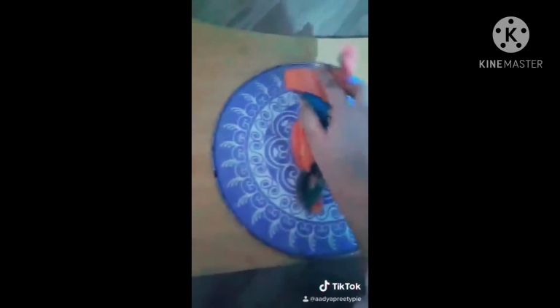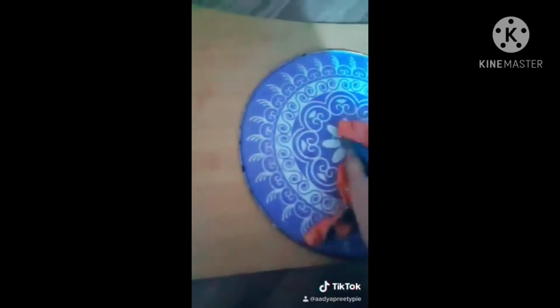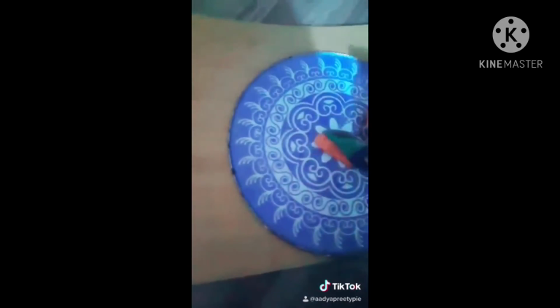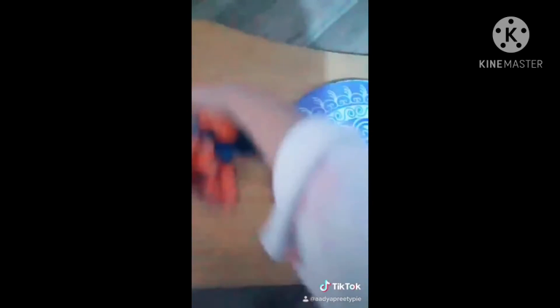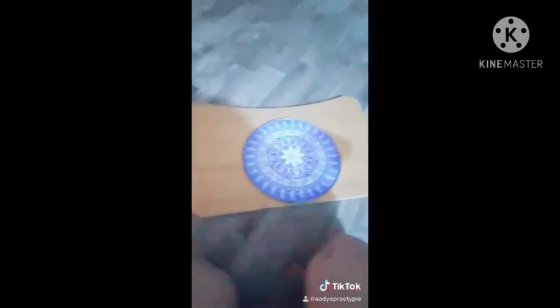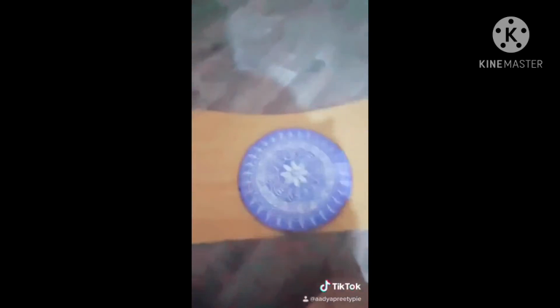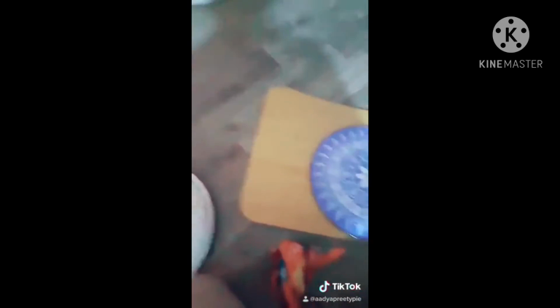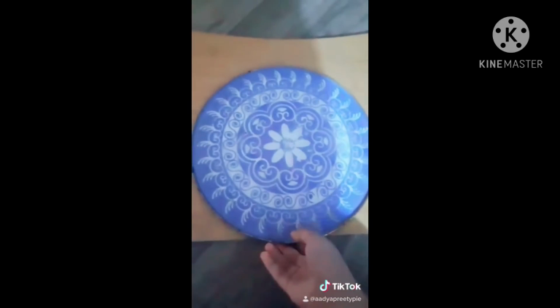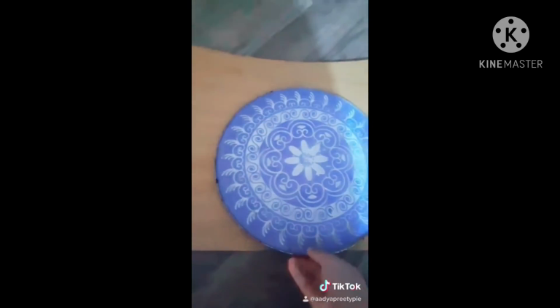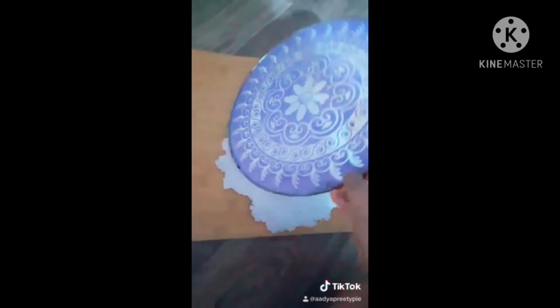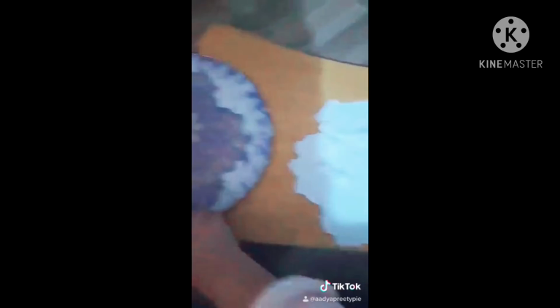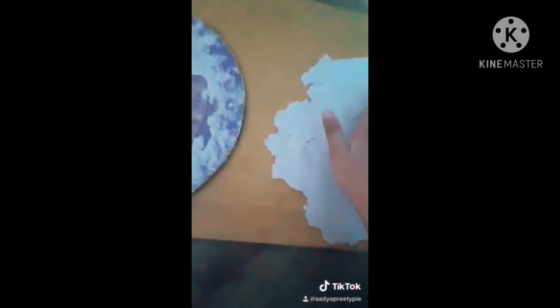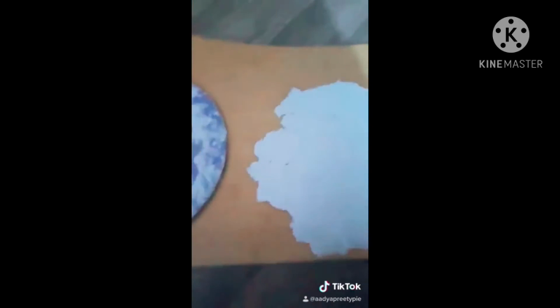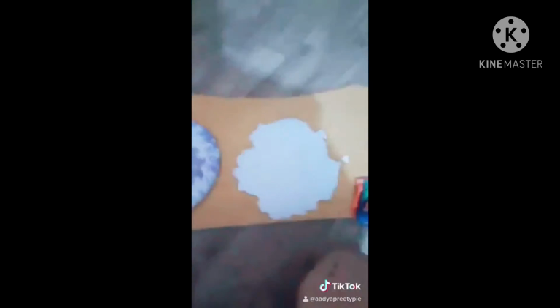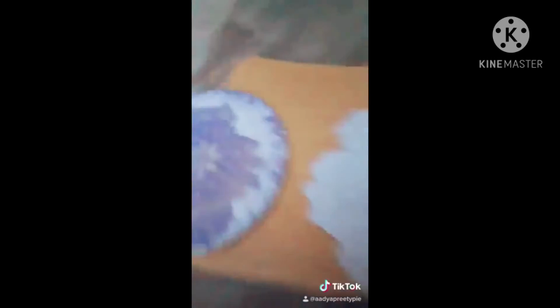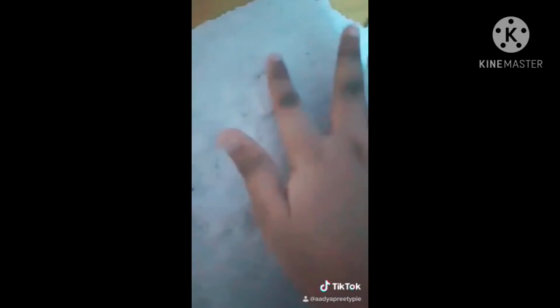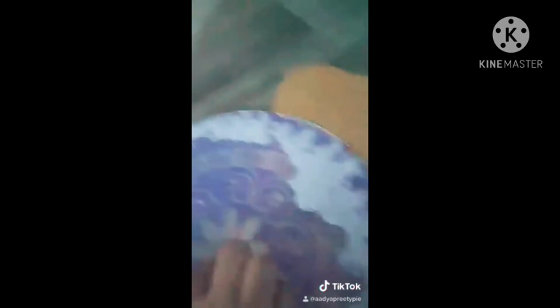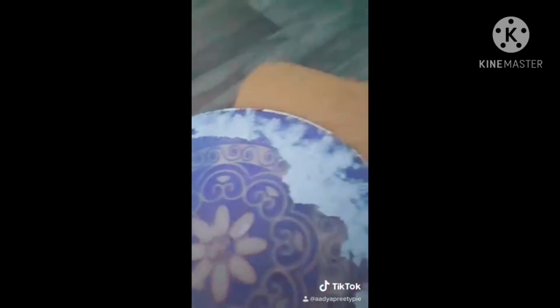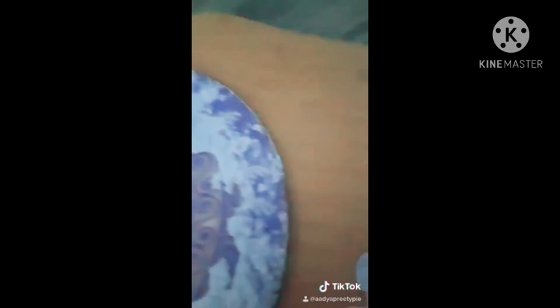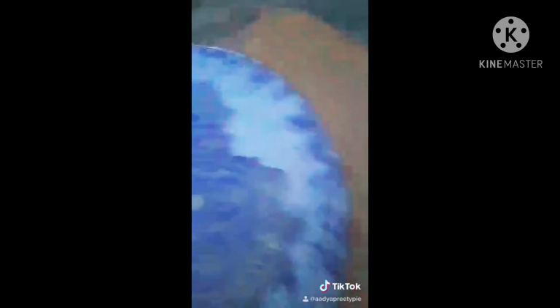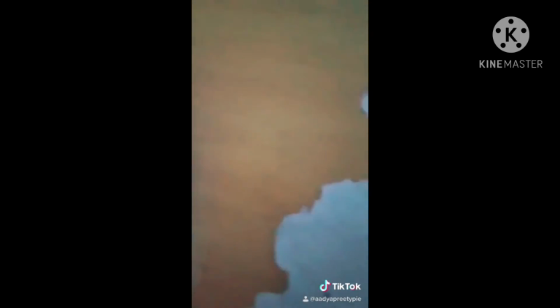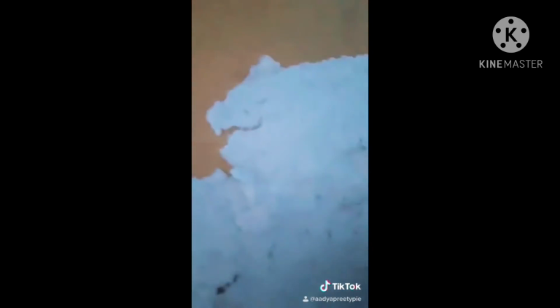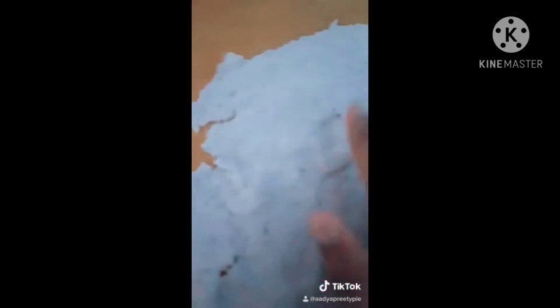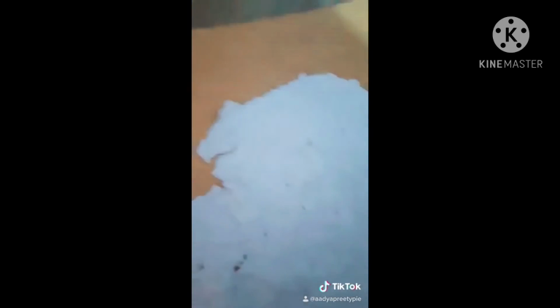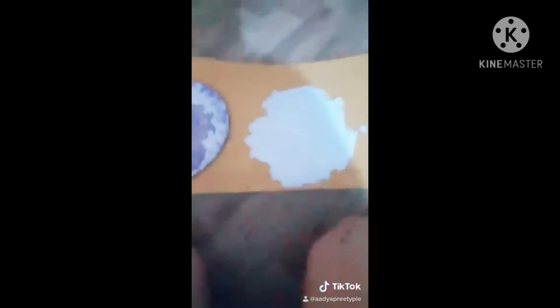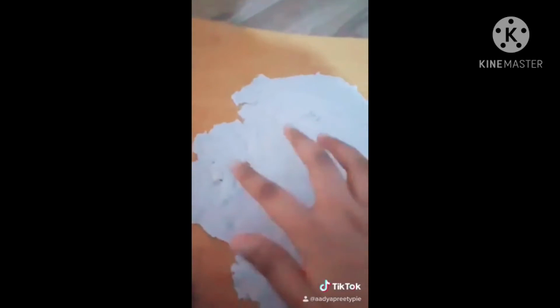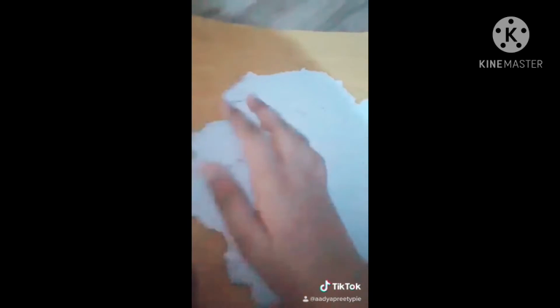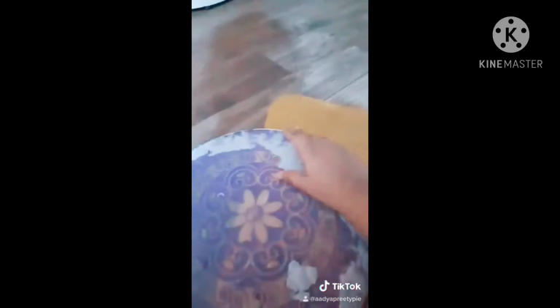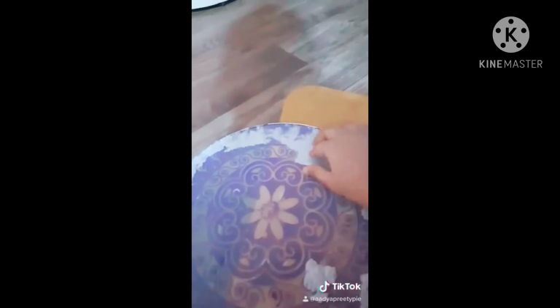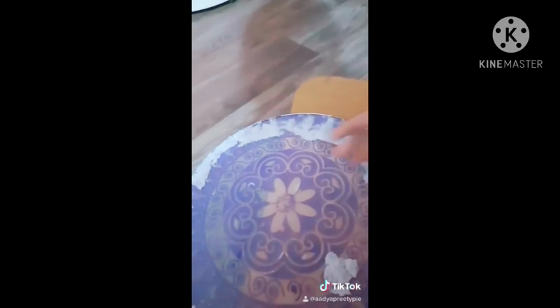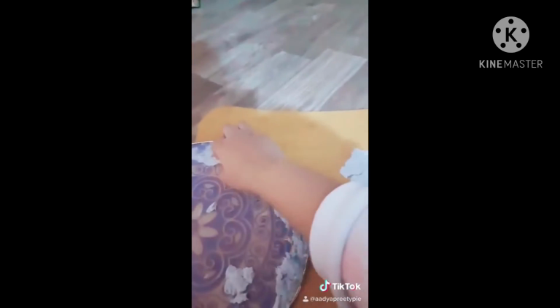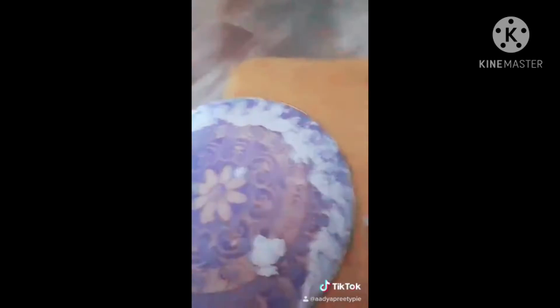It's done. Now I'll lay it on a flat surface and tap using the same cotton cloth. I'll take it out onto the flat surface — the result is good.